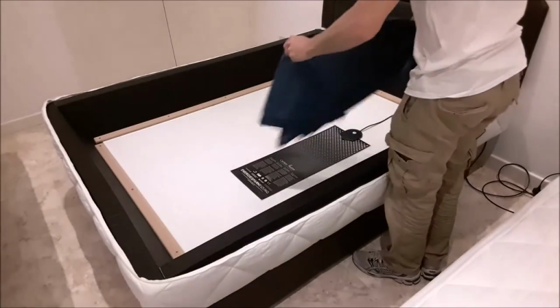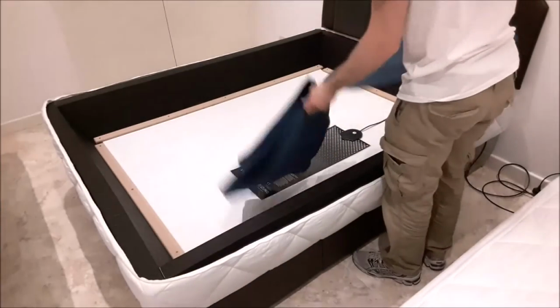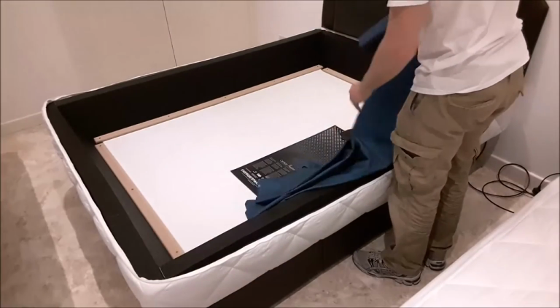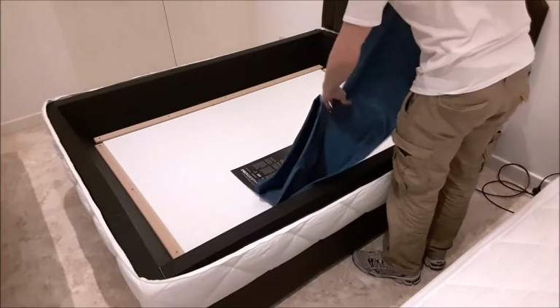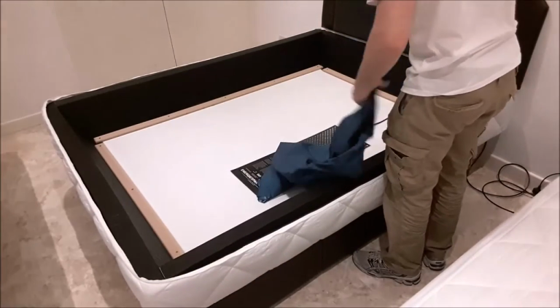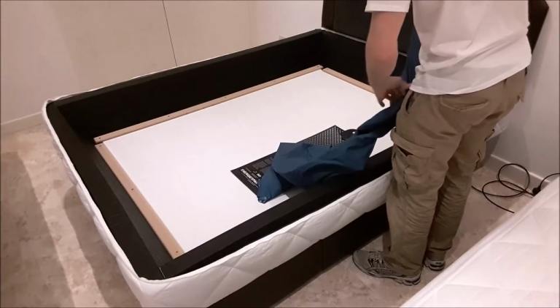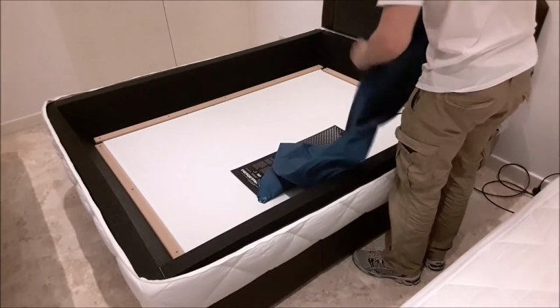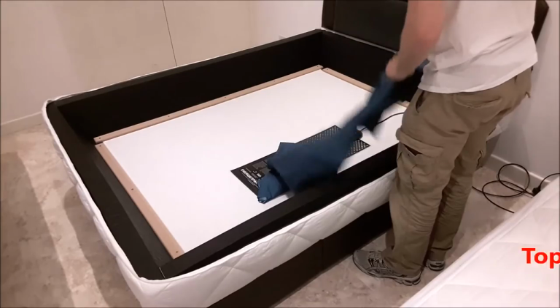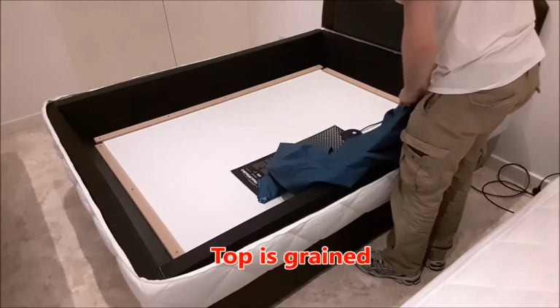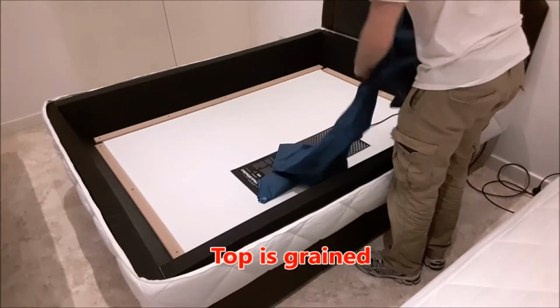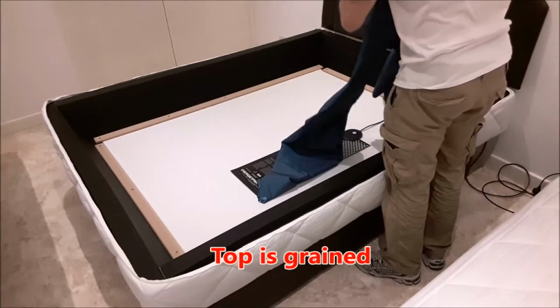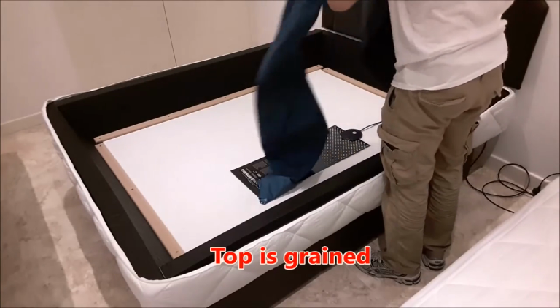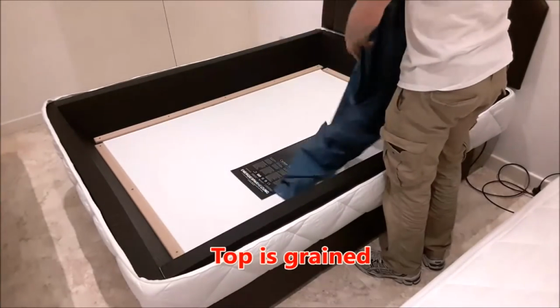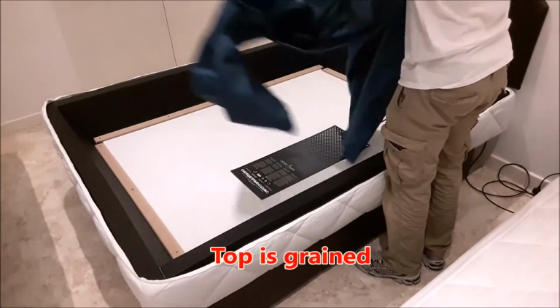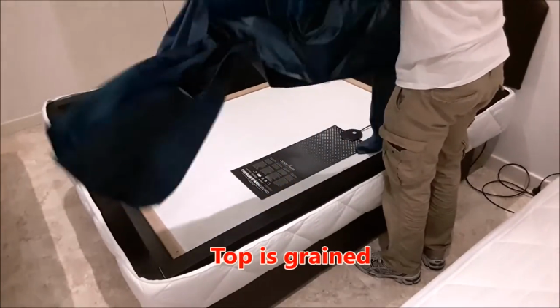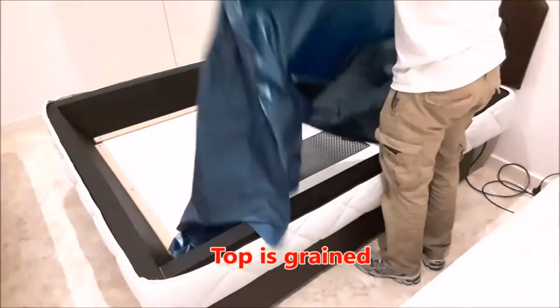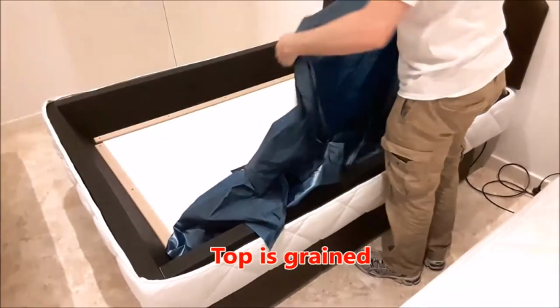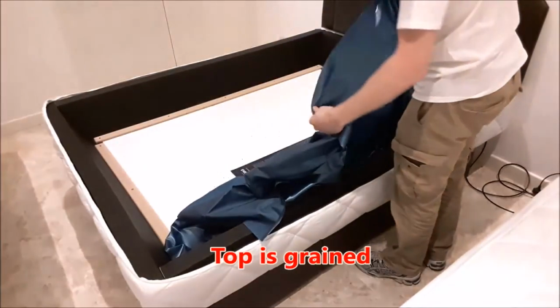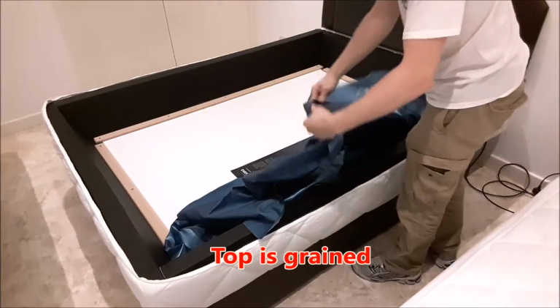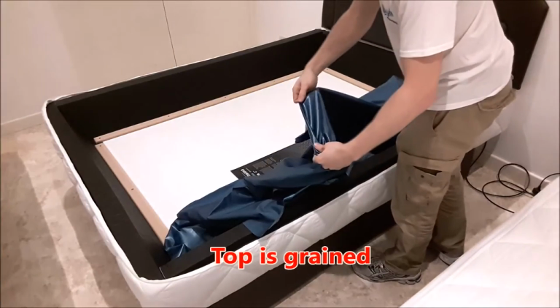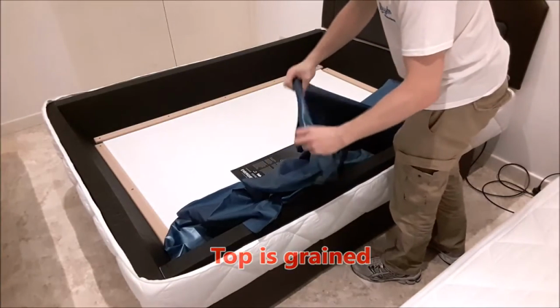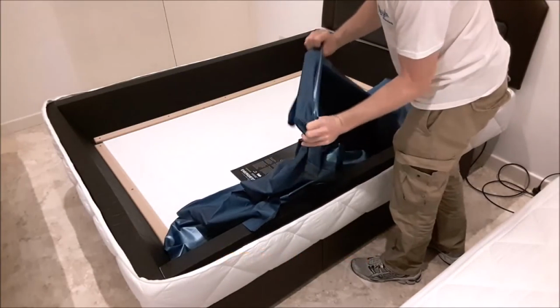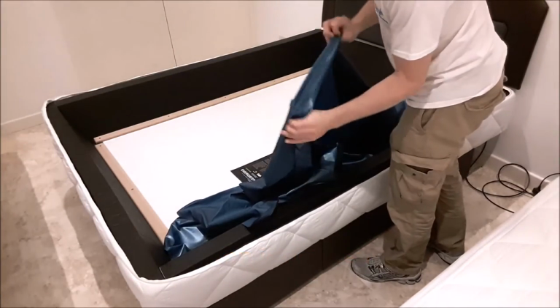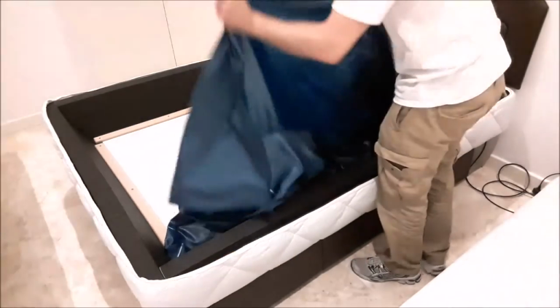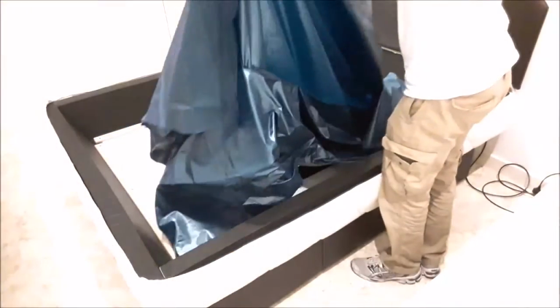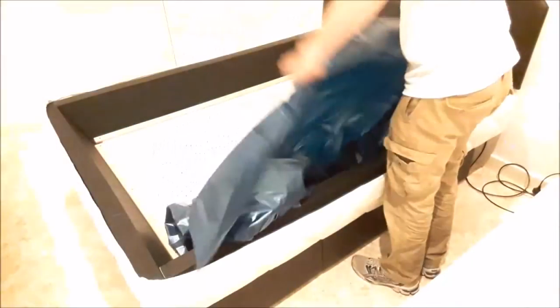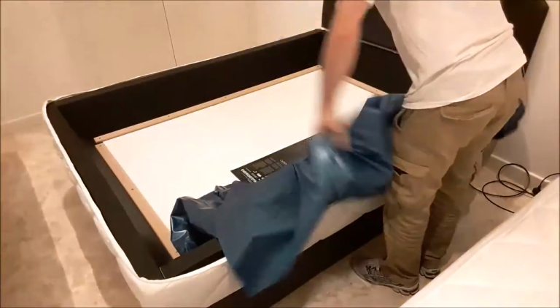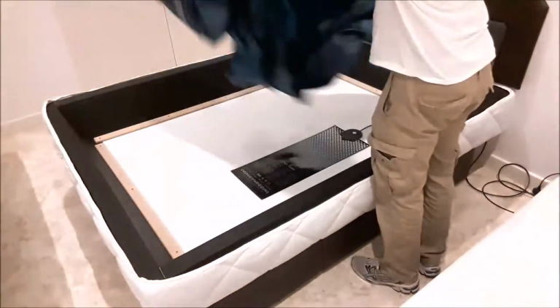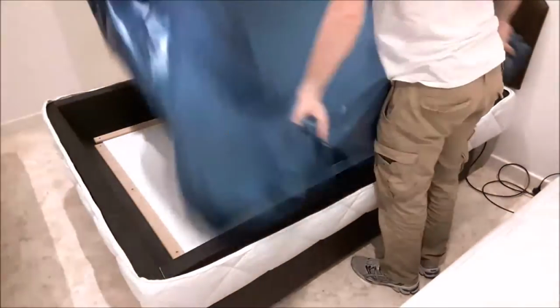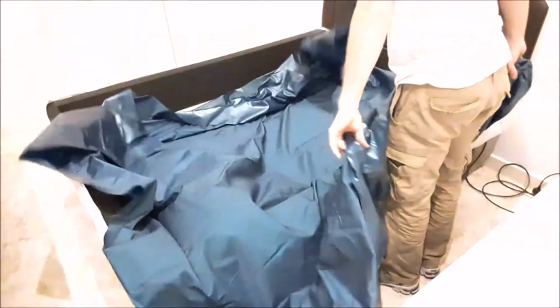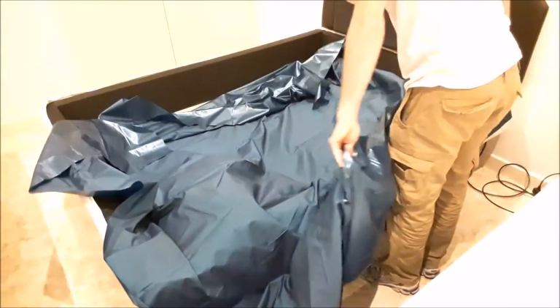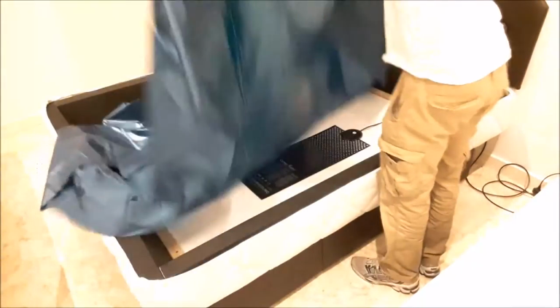Now there is a top and a bottom to your safety liner. The top side is the grain side, so have the grain side facing upwards and the shiny smooth side facing down. This is in order to create less friction between your safety liner and your mattress.